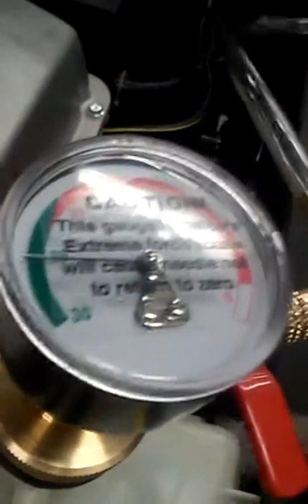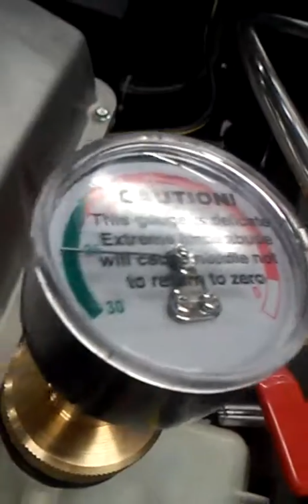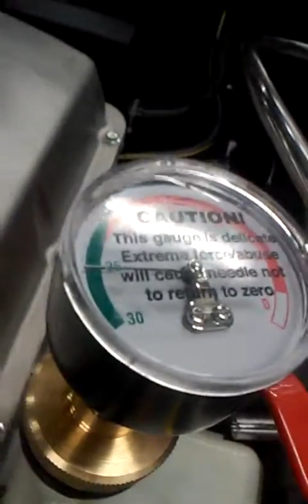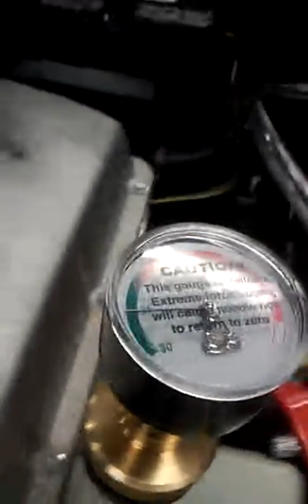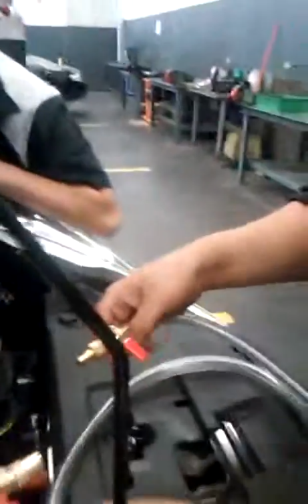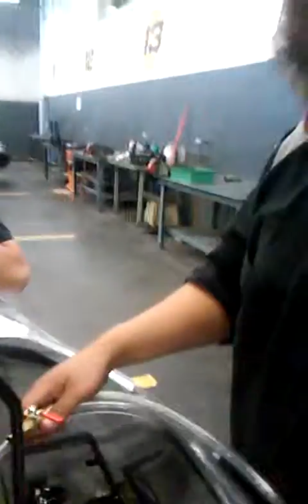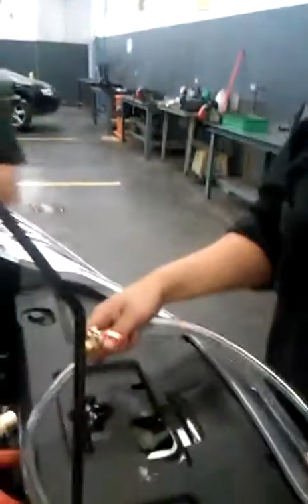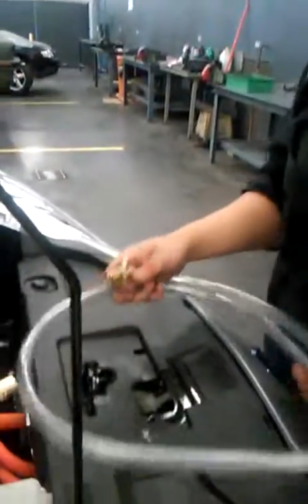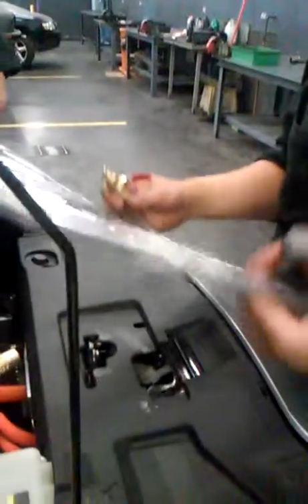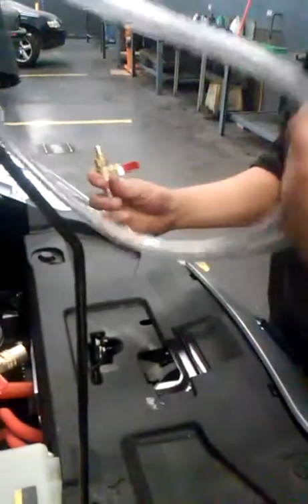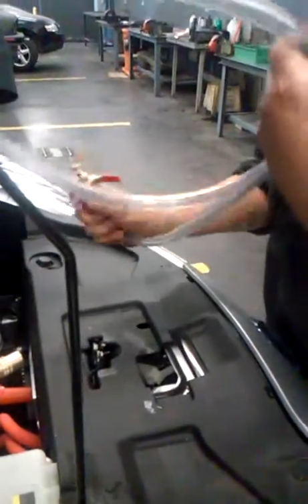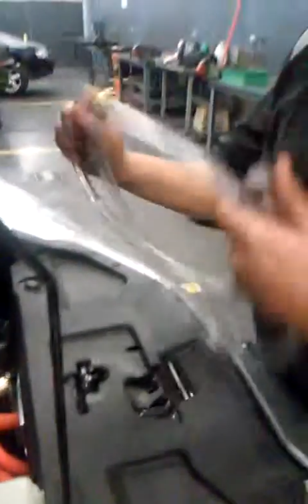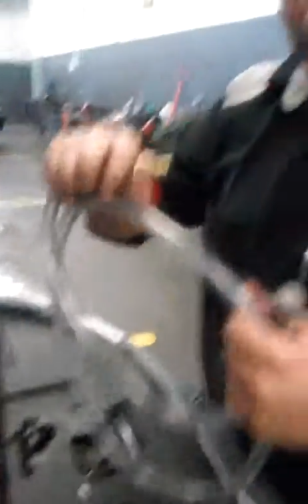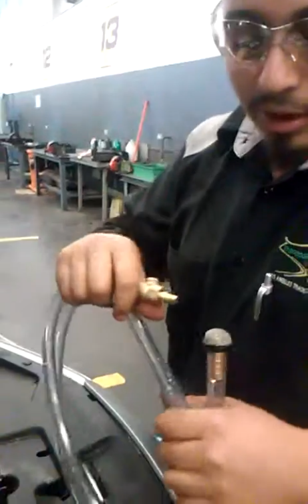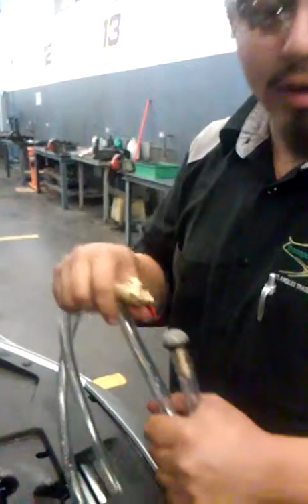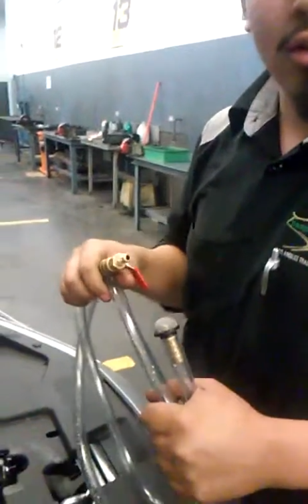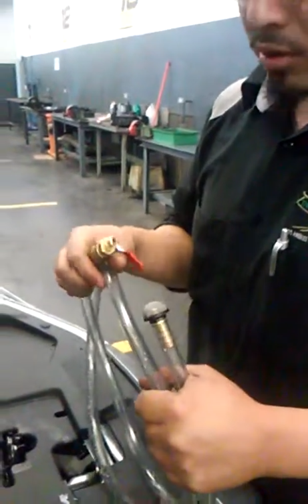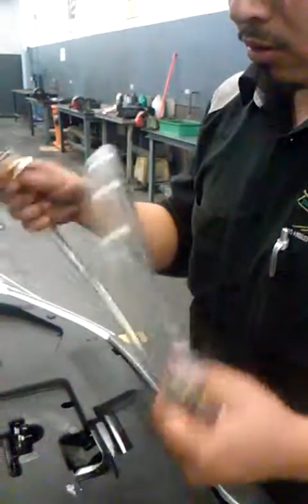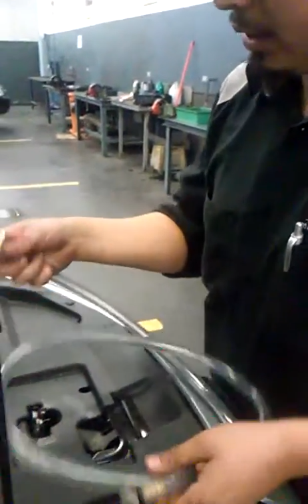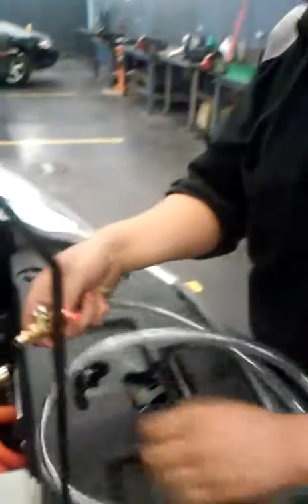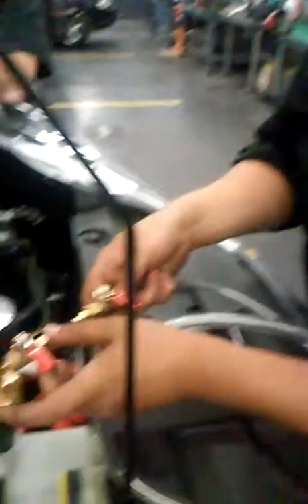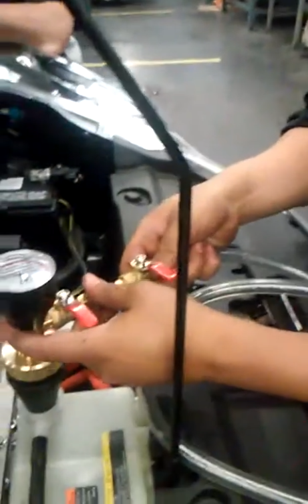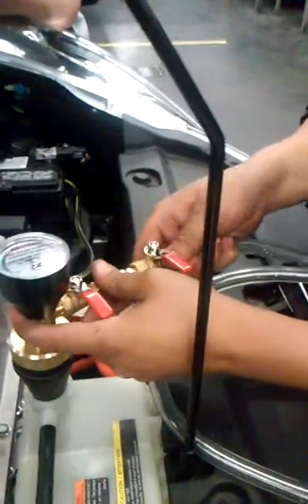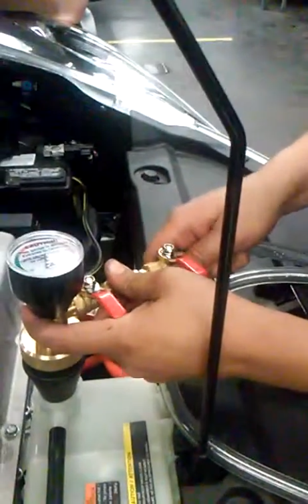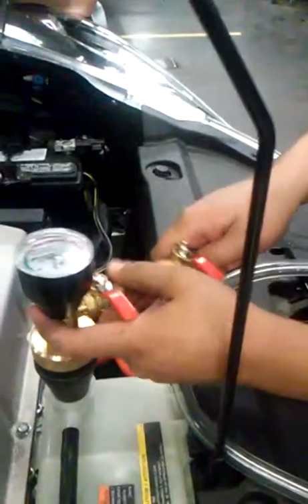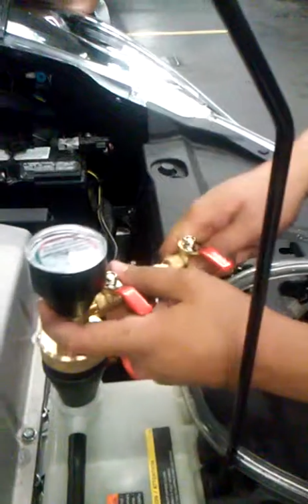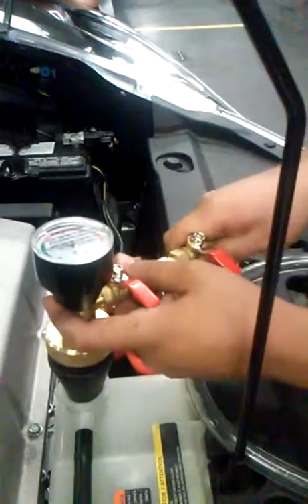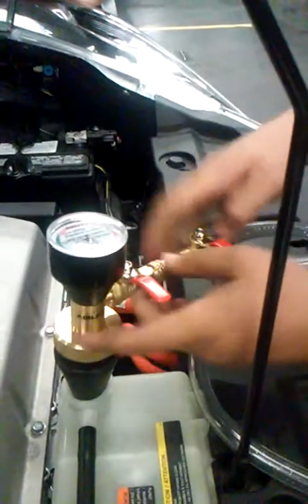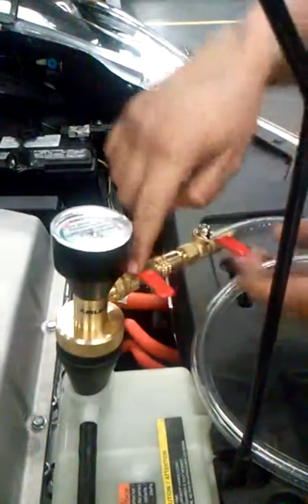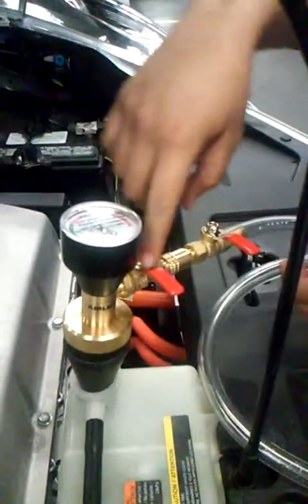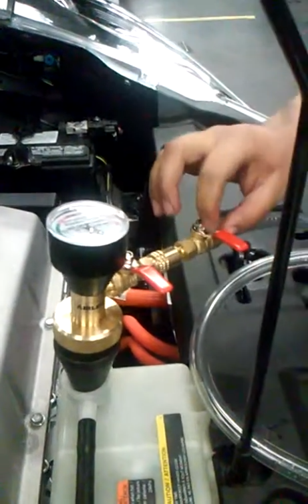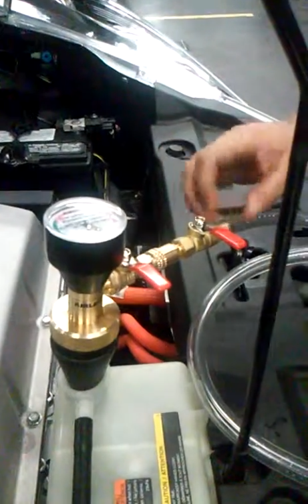Now we're going to hook up the other piece. This is actually to recover the coolant that we drained out. So now we're going to hook up this piece to the new fitting — it has a valve, one for your vacuum and one for your hose.